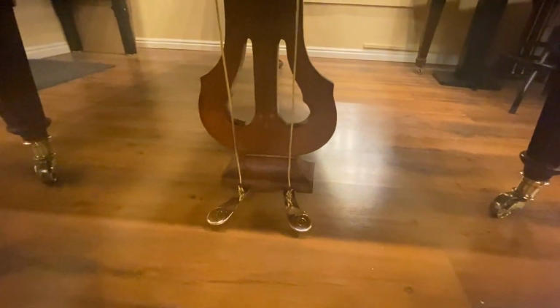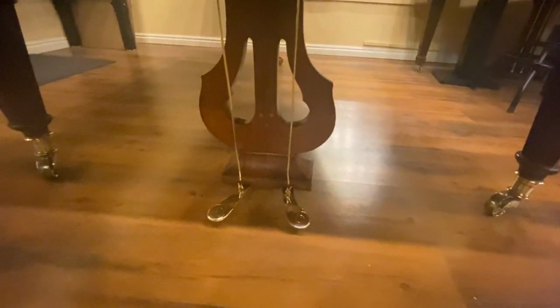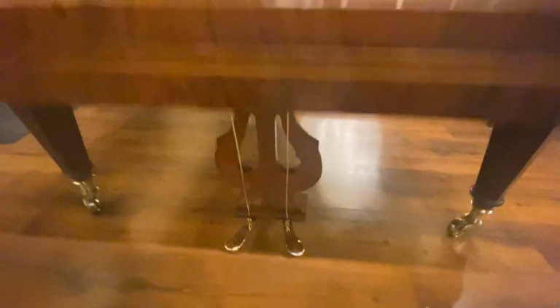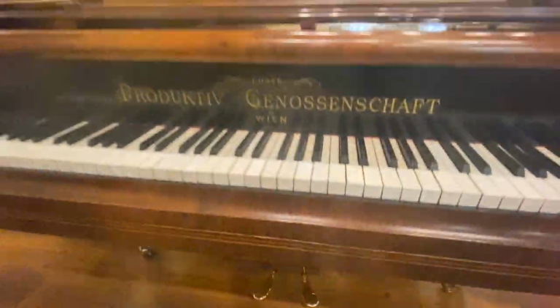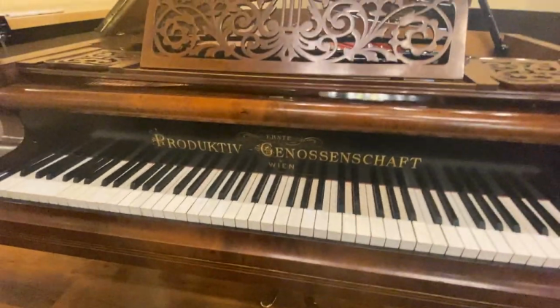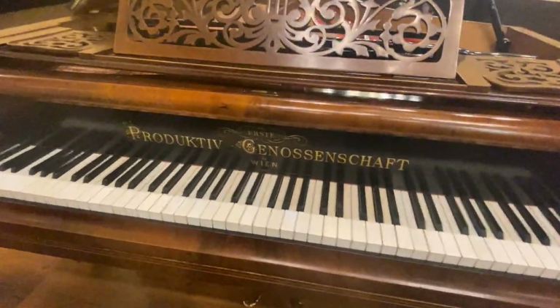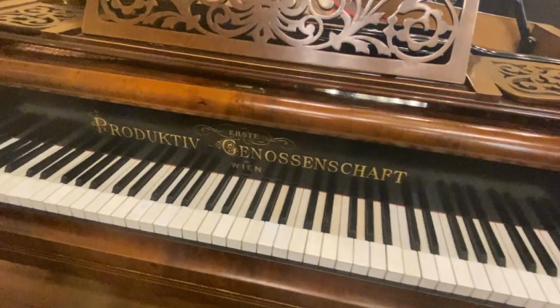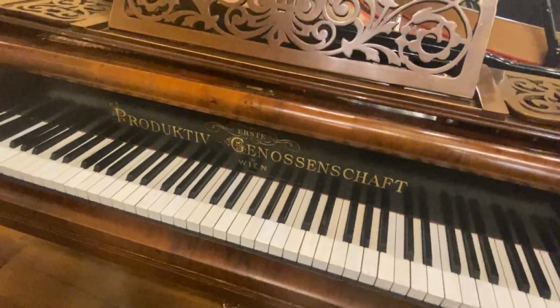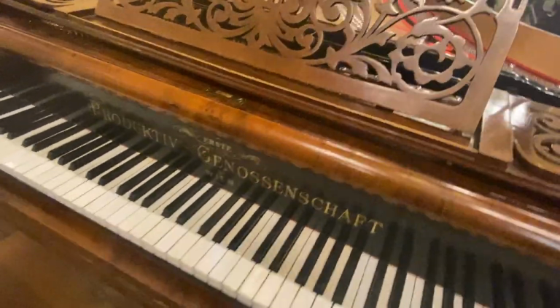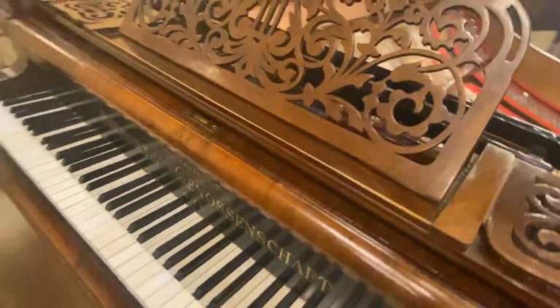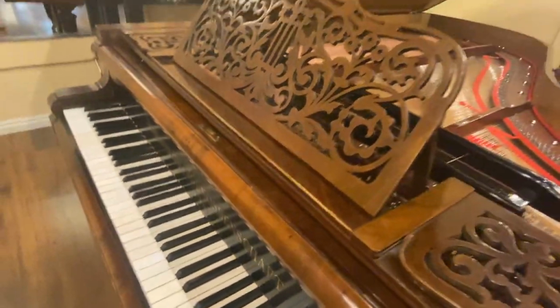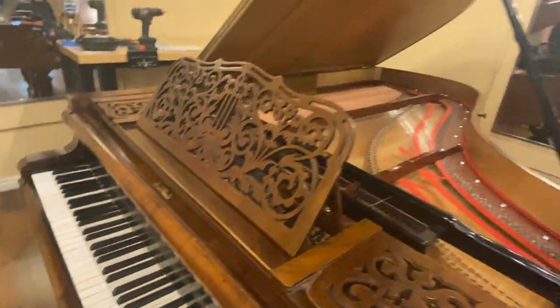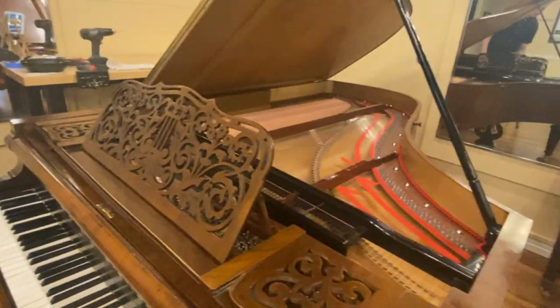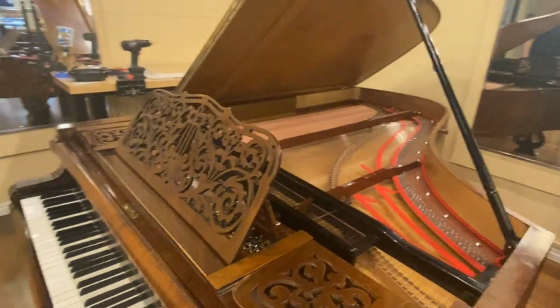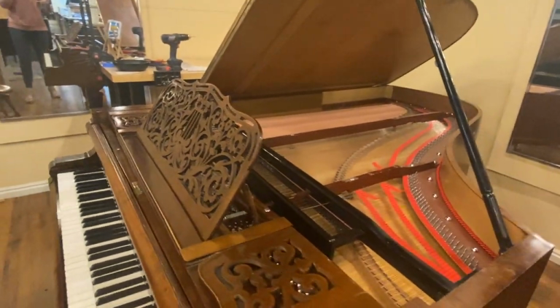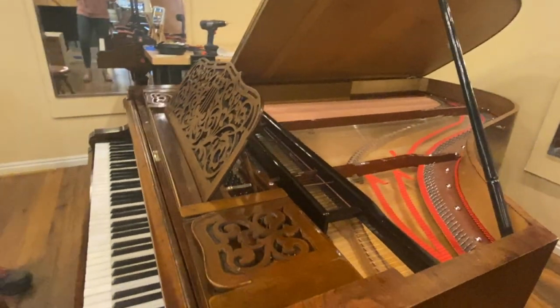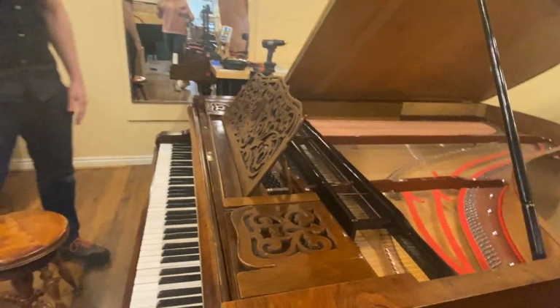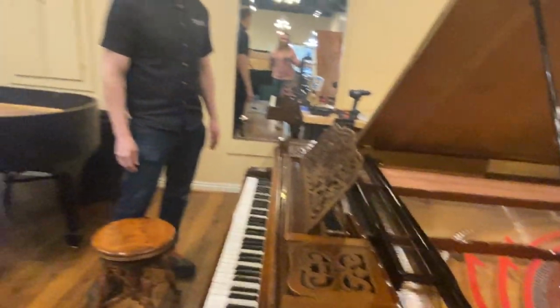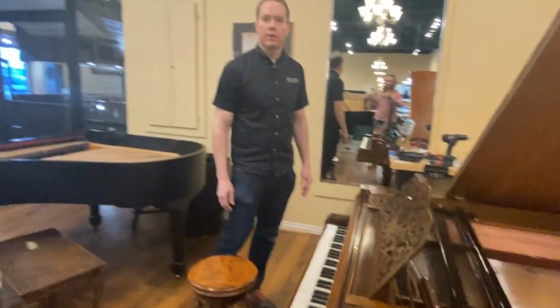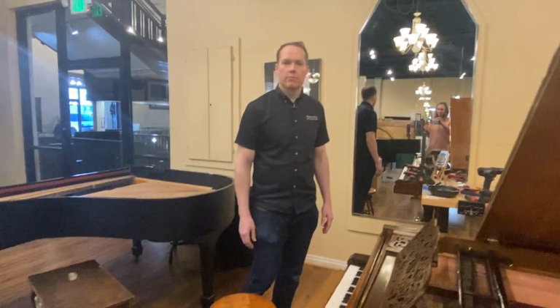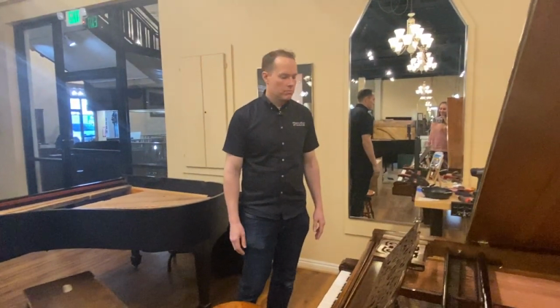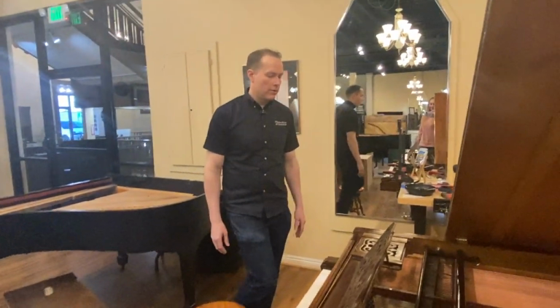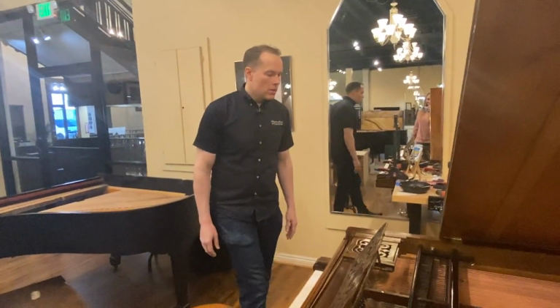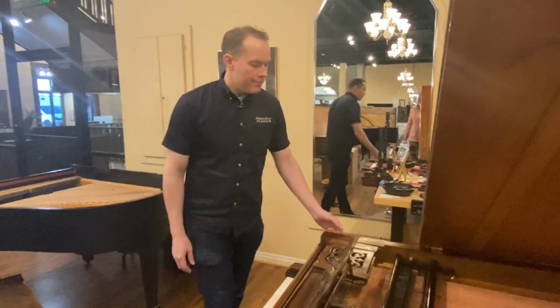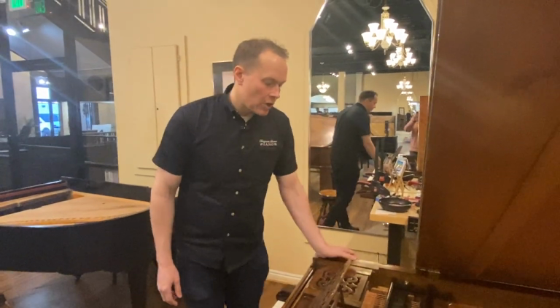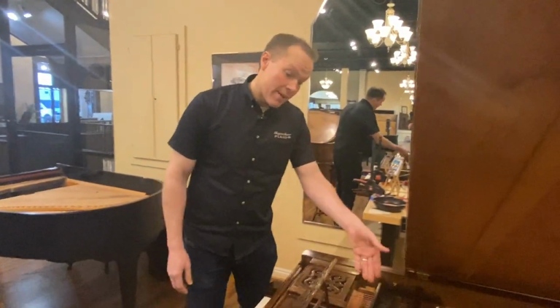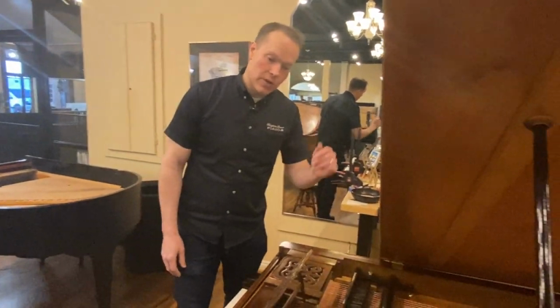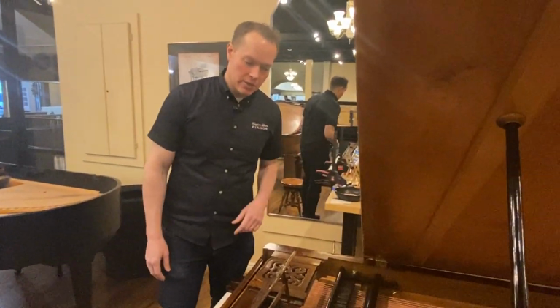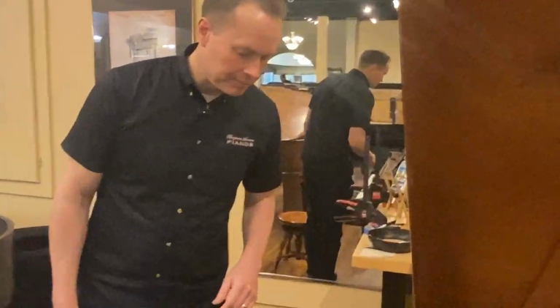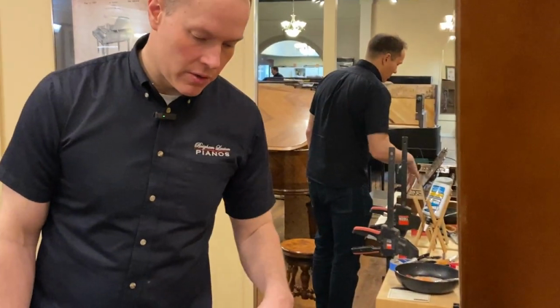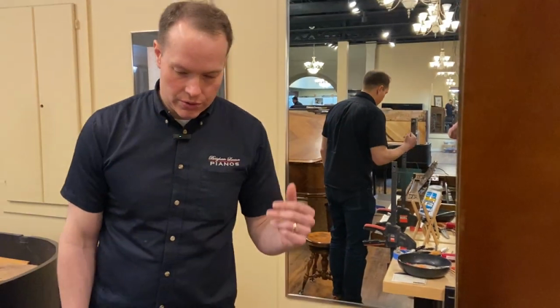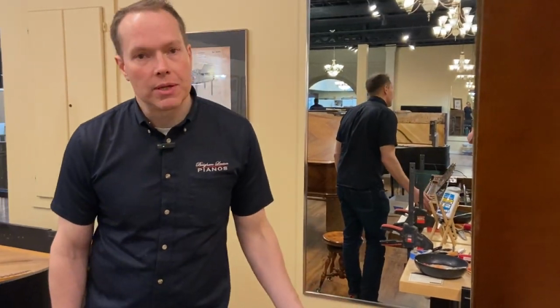This piano's about — I should have measured it before the video — probably about six and a half, seven feet long. It's a pretty big piano. Oh, new dampers as well, I didn't mention that. And of course, new tuning pins.